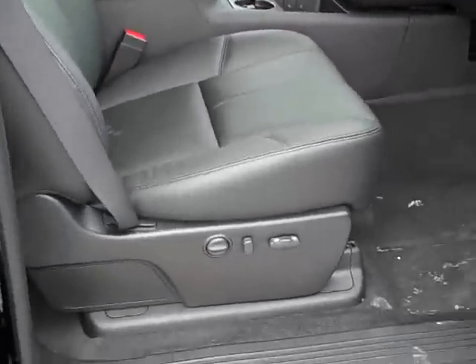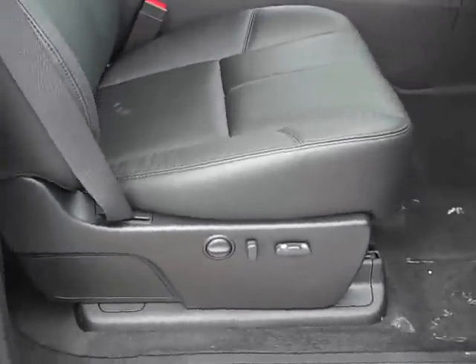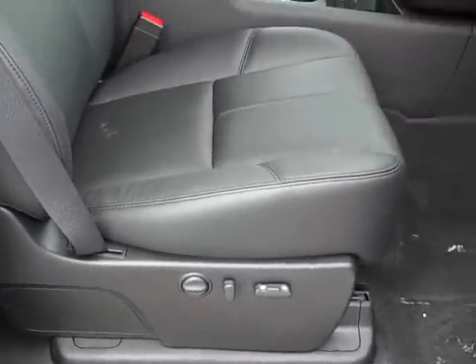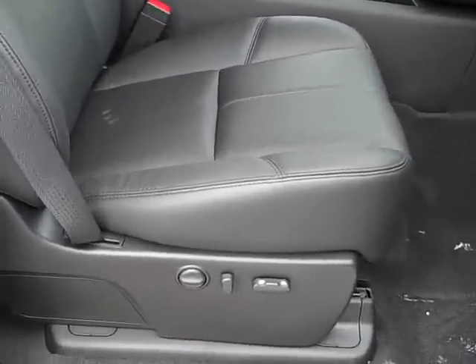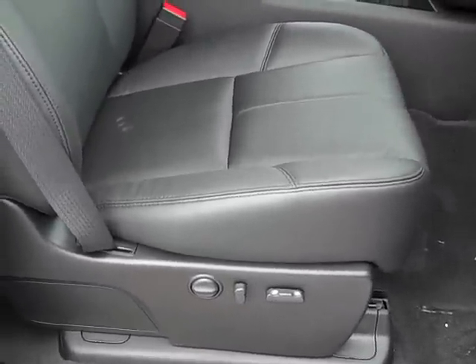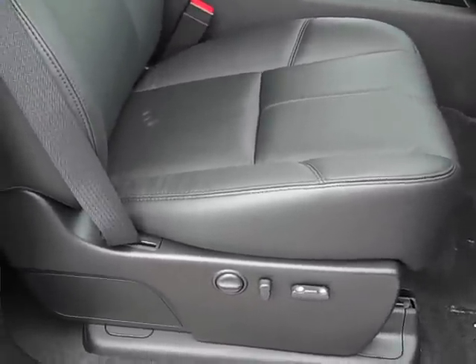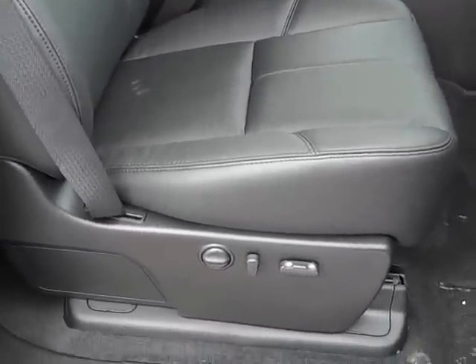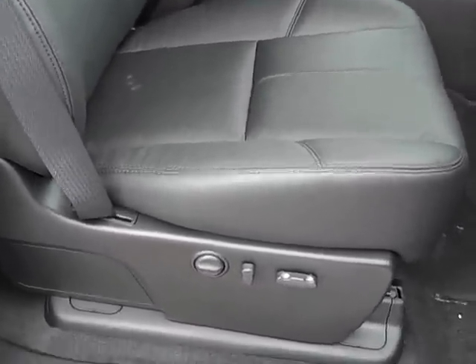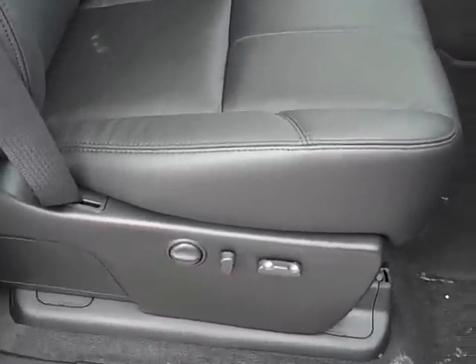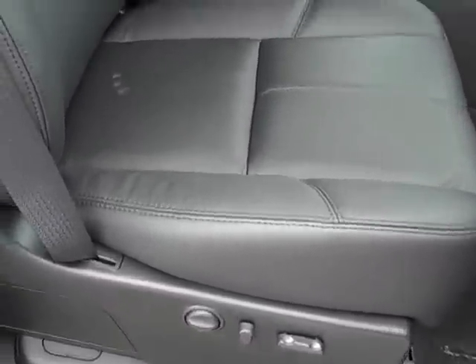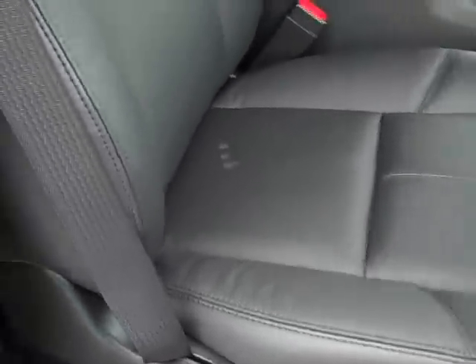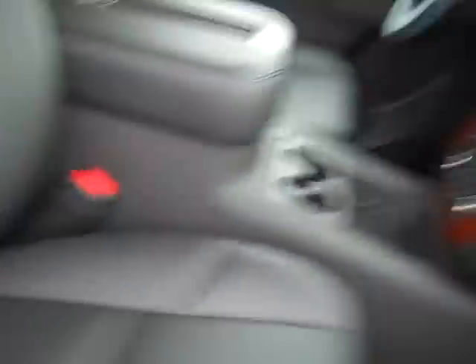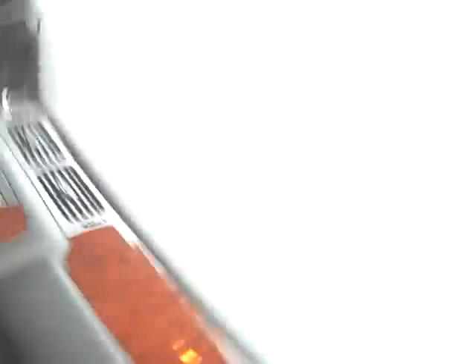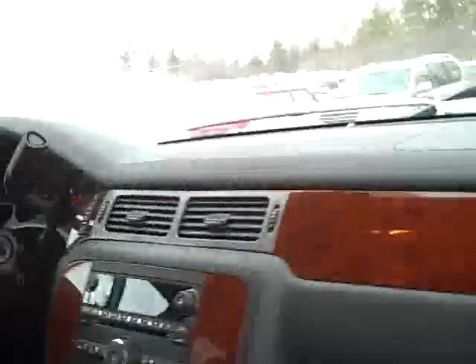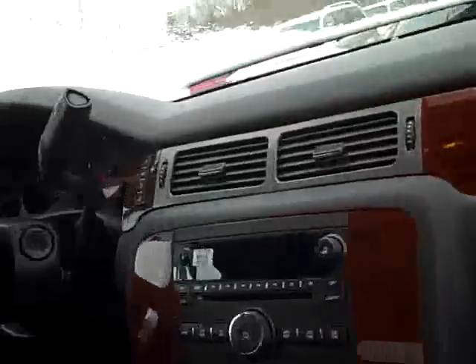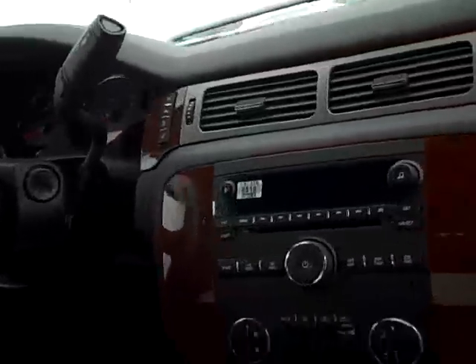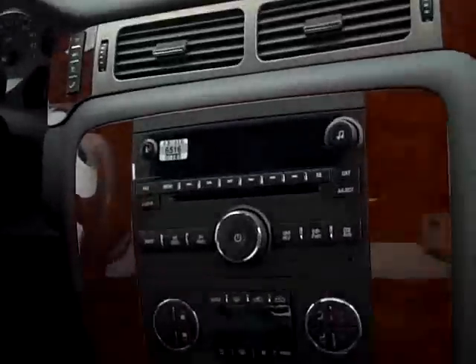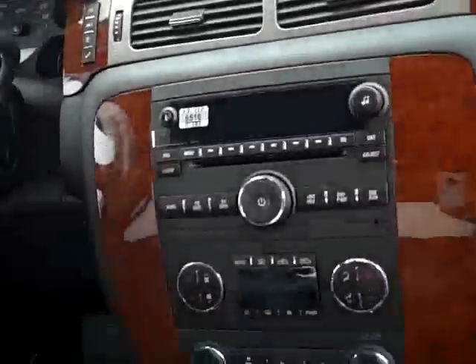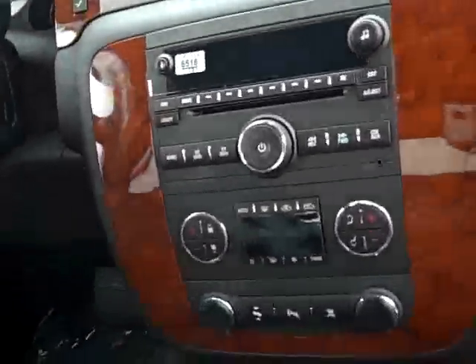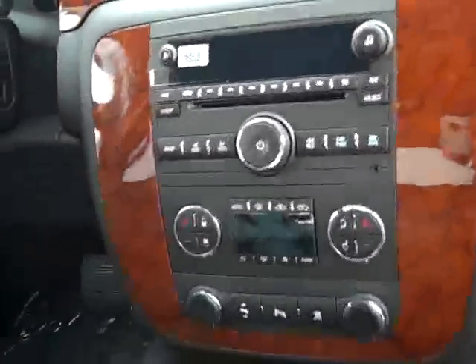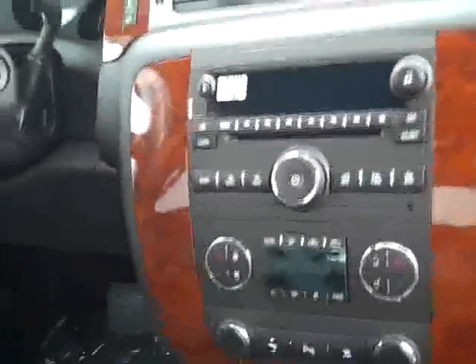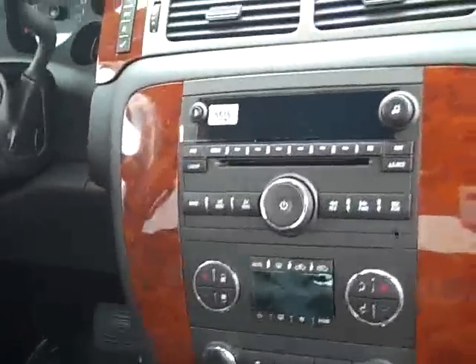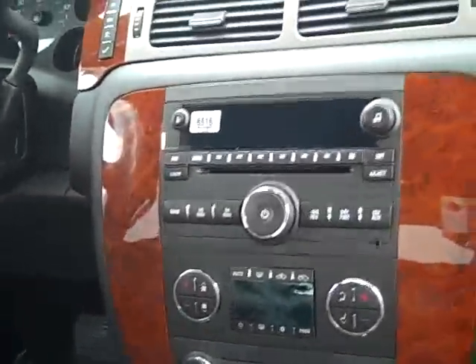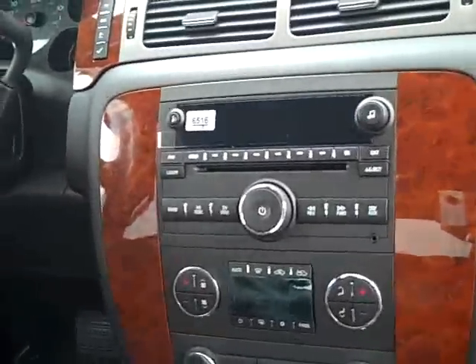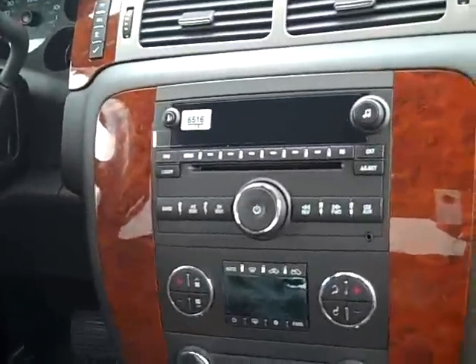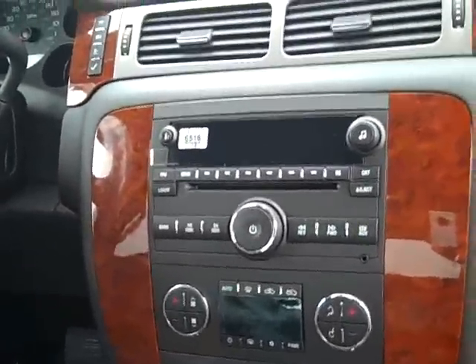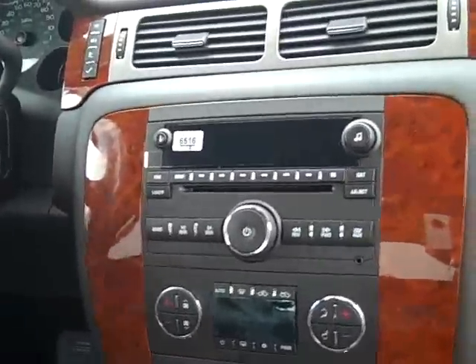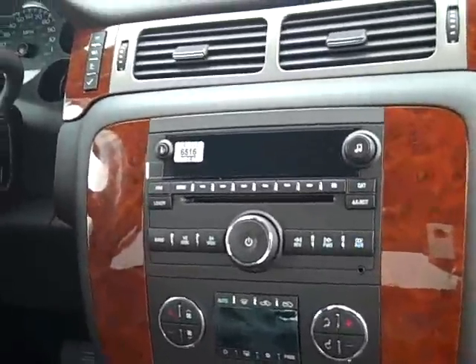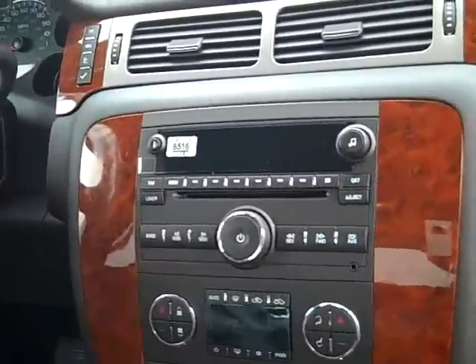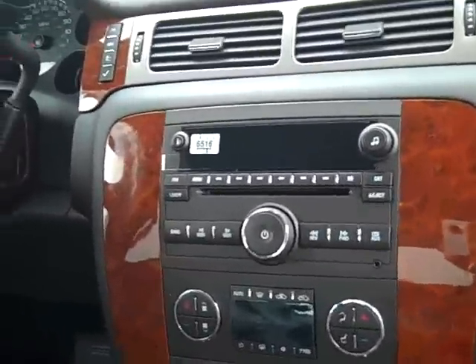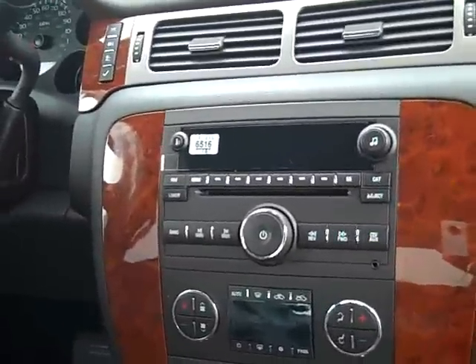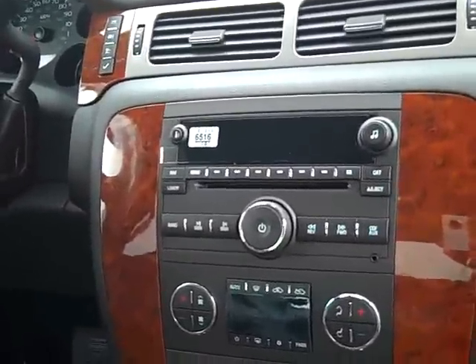It's got a great interior — ebony interior with the power seats on both sides. It's got AM, FM, XM, a plug-in for an MP3, a 6-disc CD changer, and climate control.